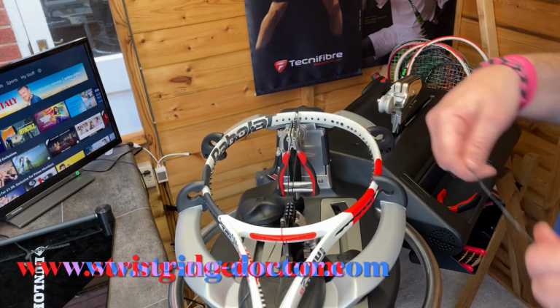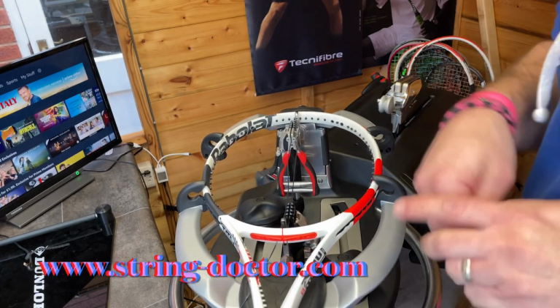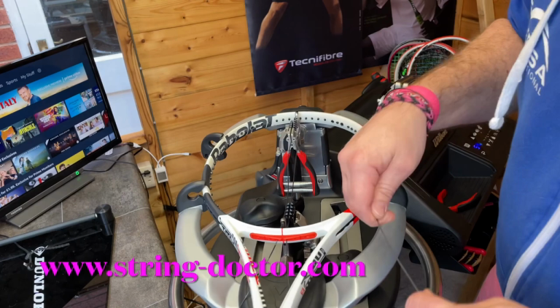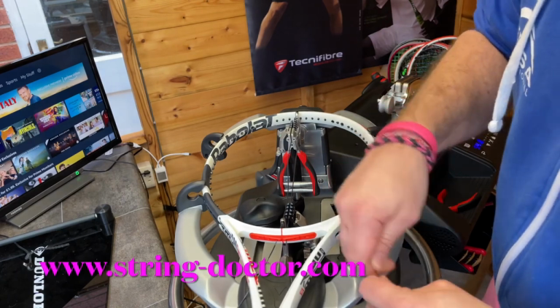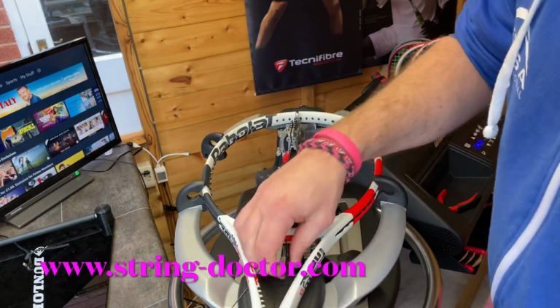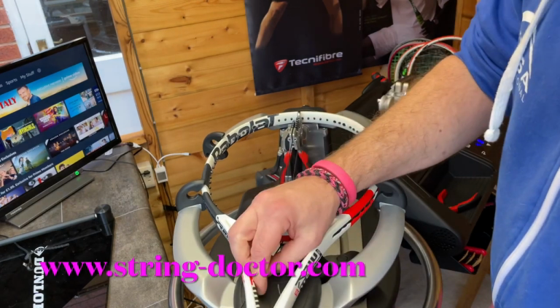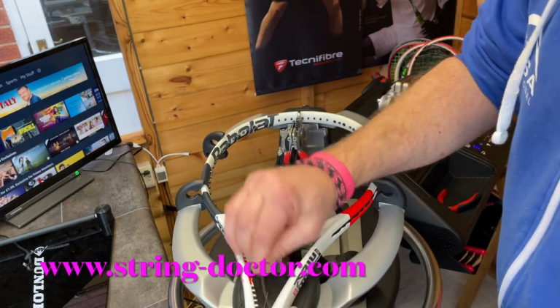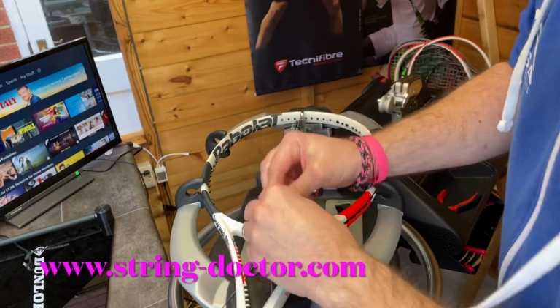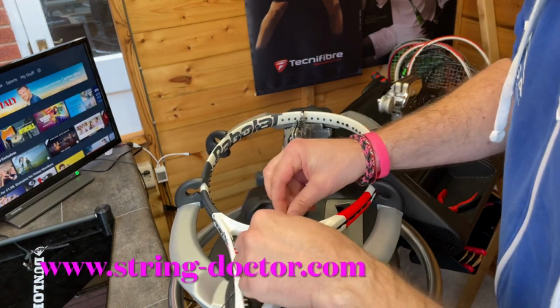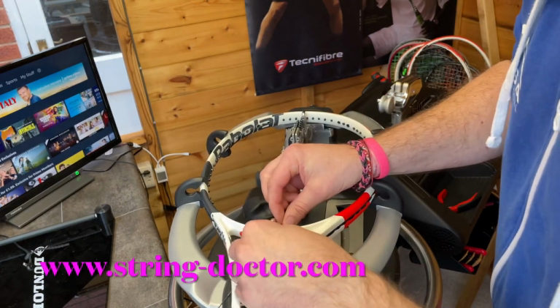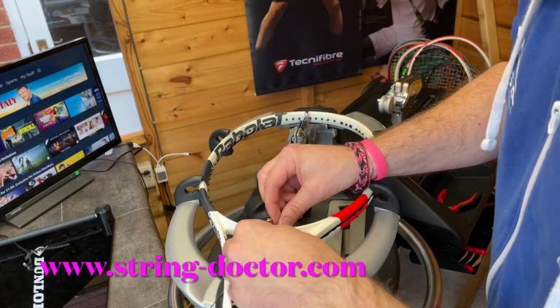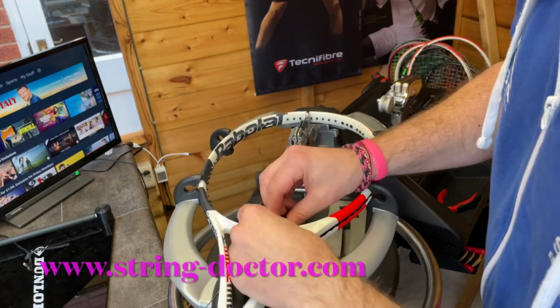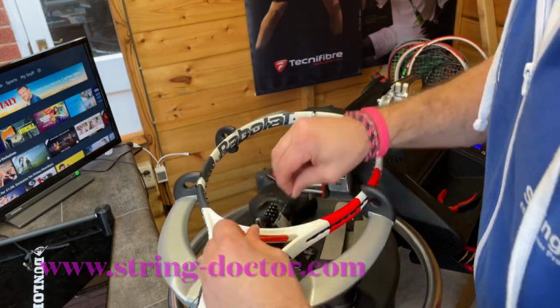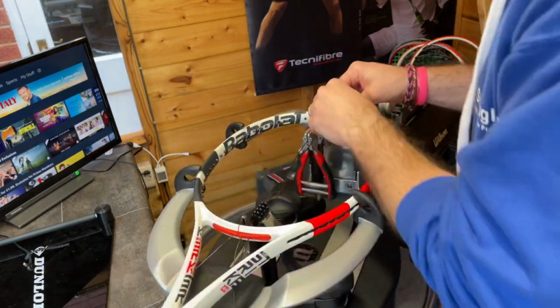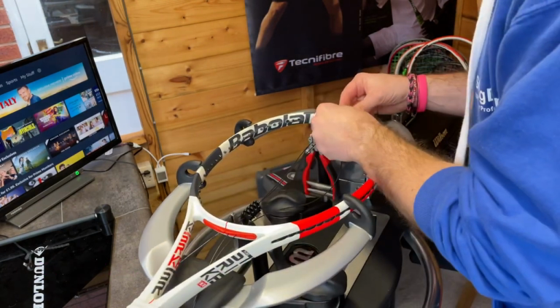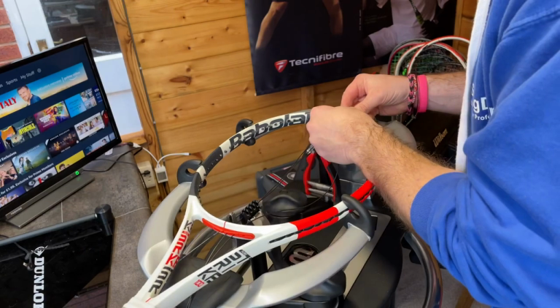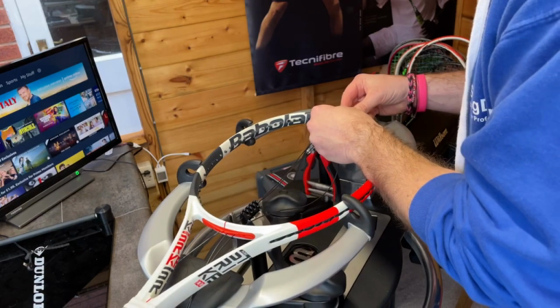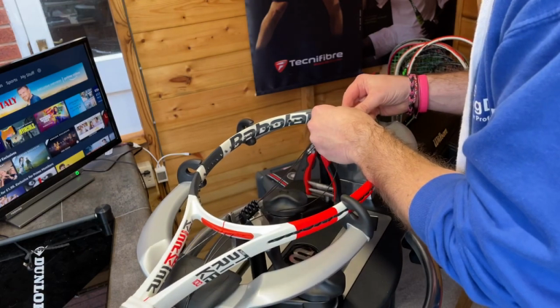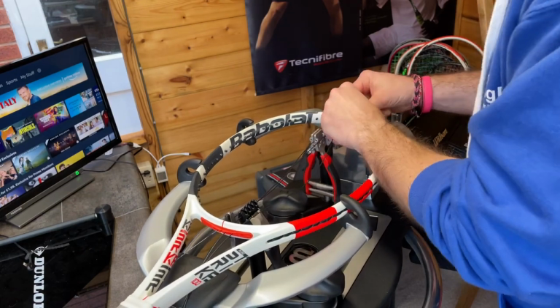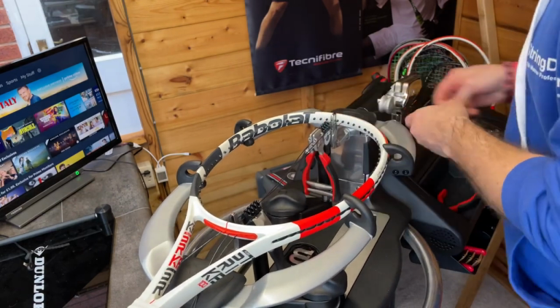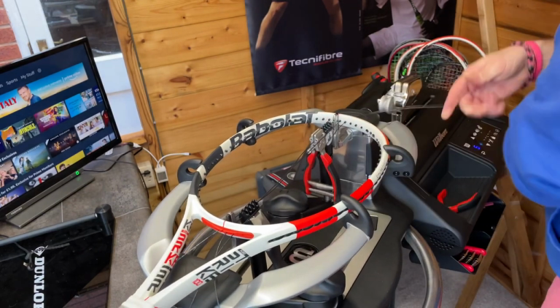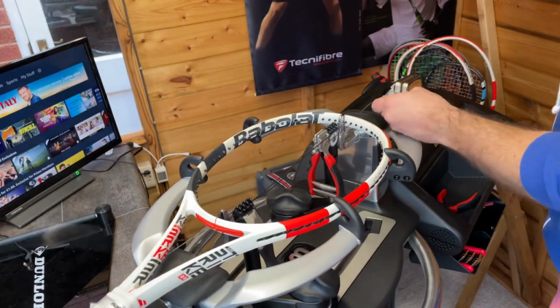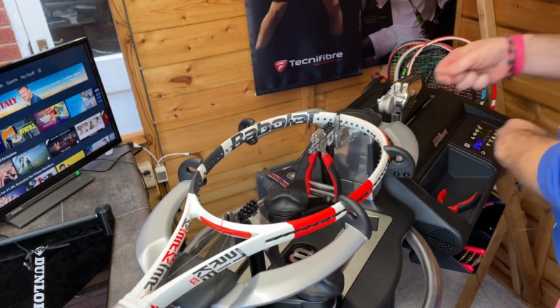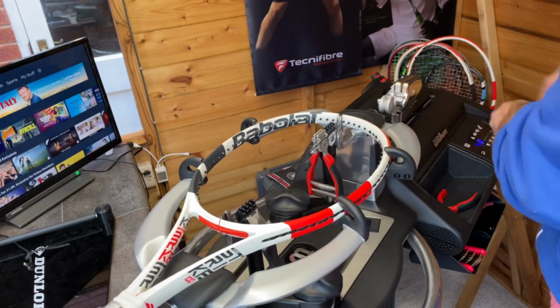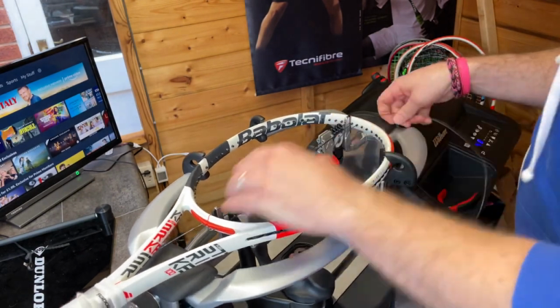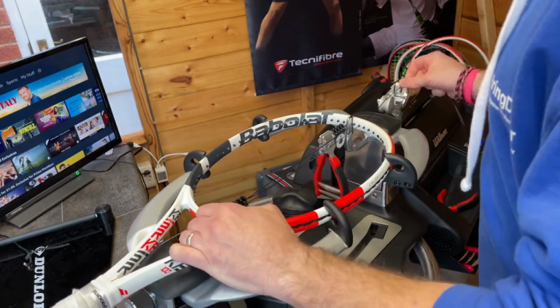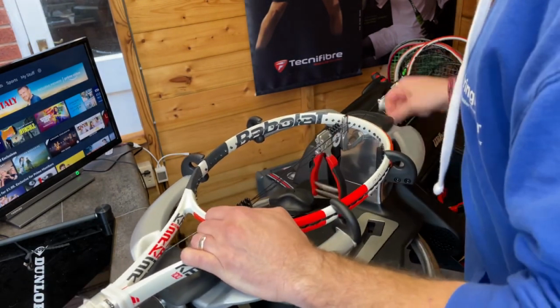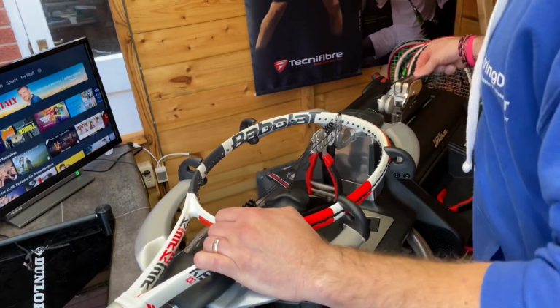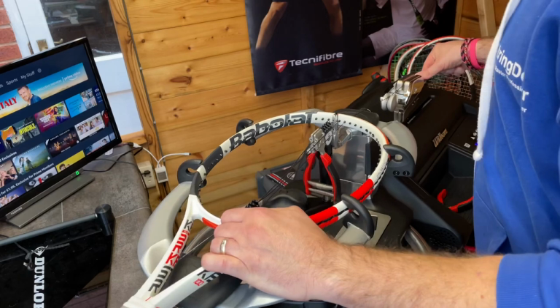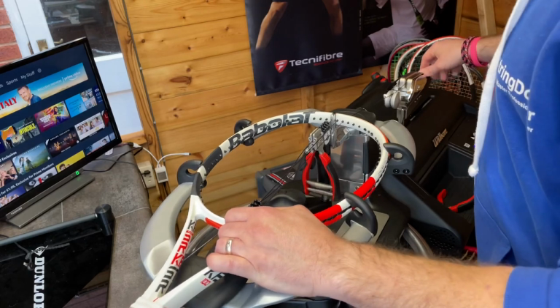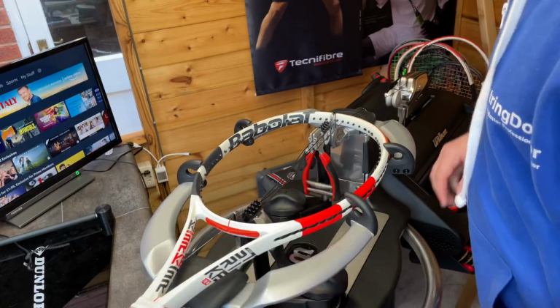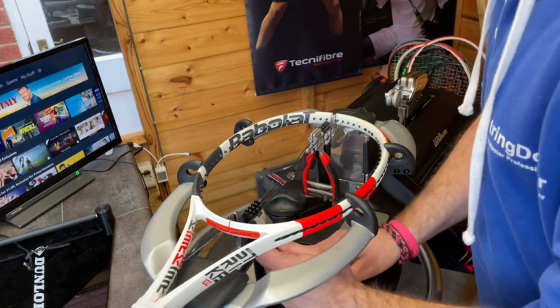As ever, three mains per side before switching. We only go two ahead on the mains on each side, so we just want to make sure that we look after the frame as much as we look after the strings.